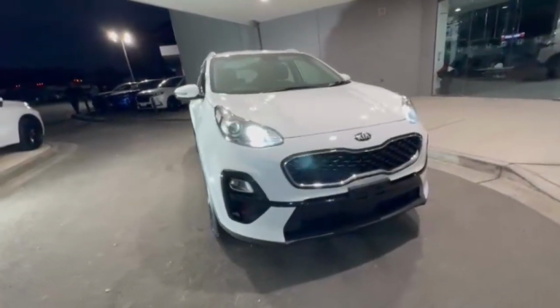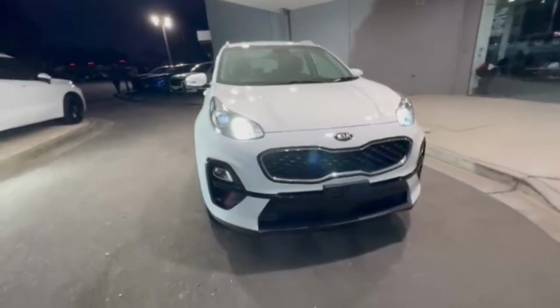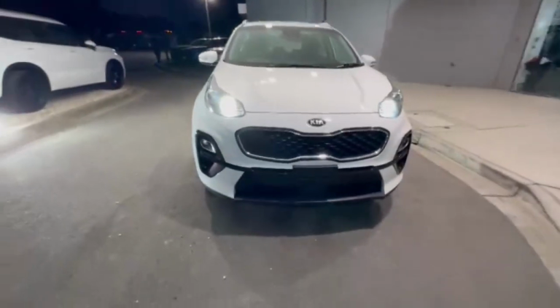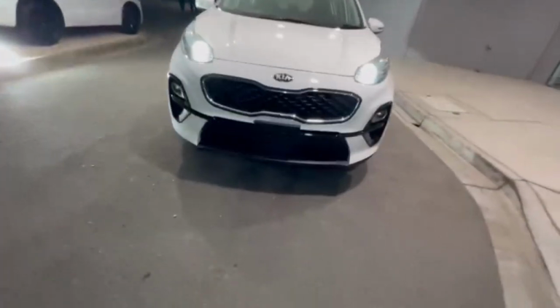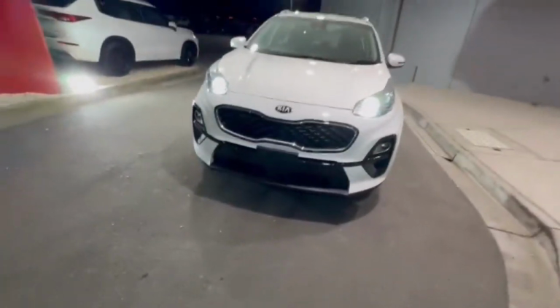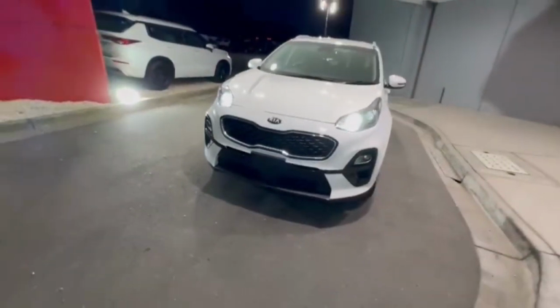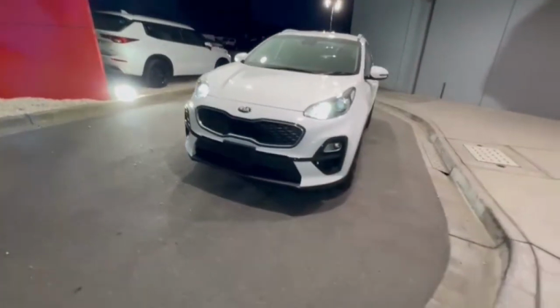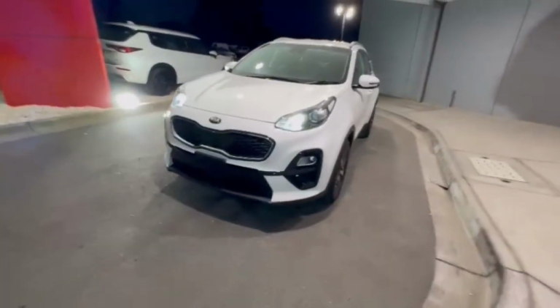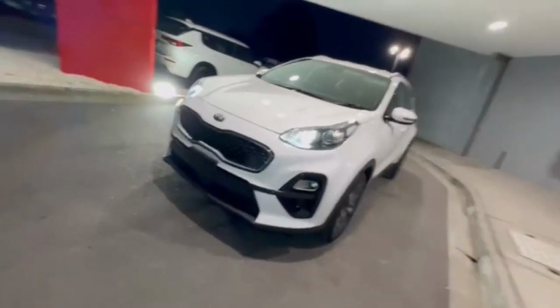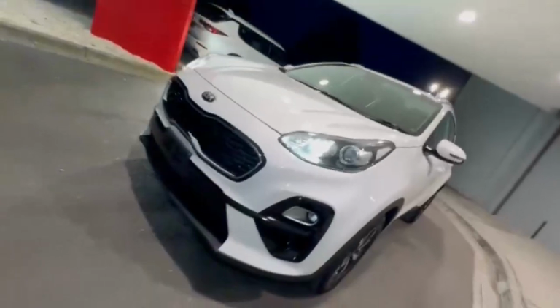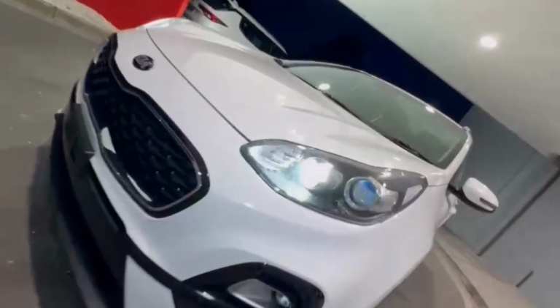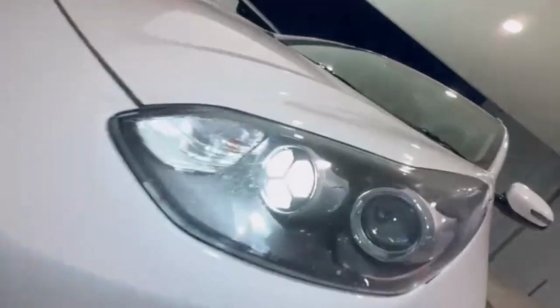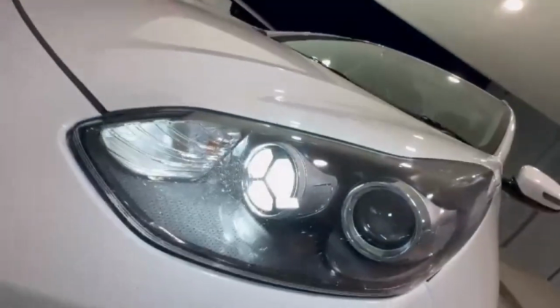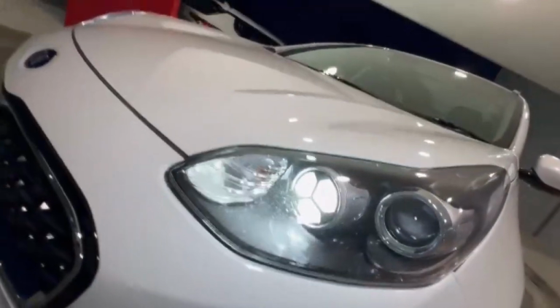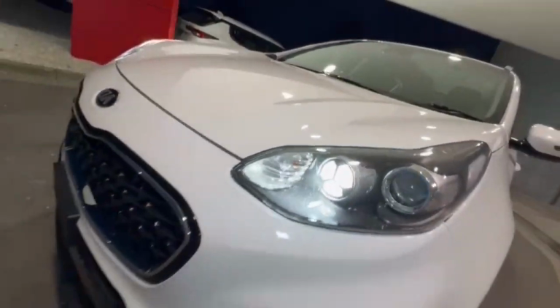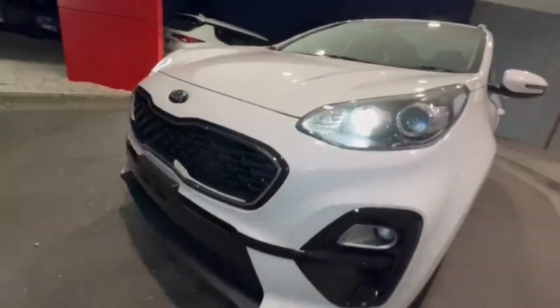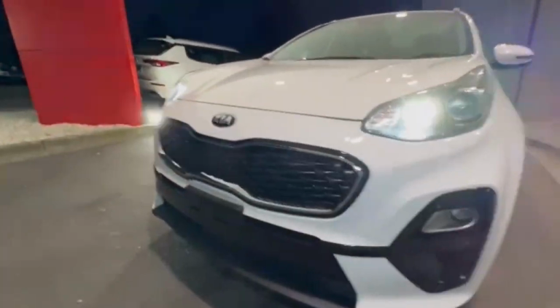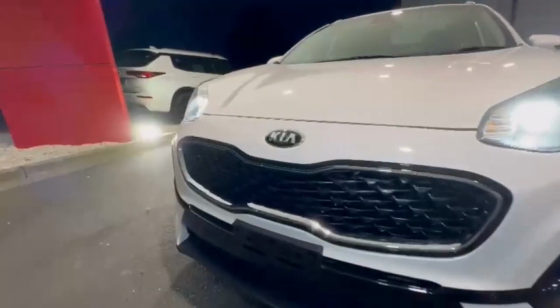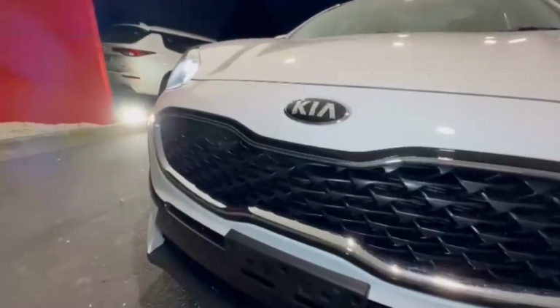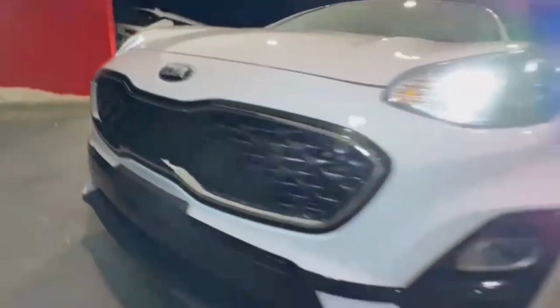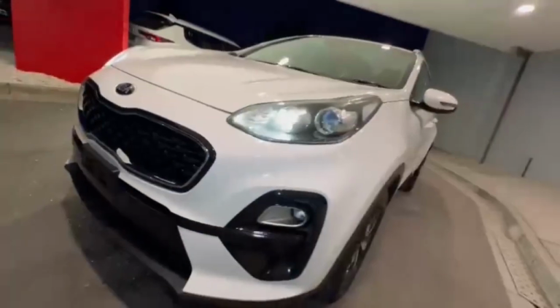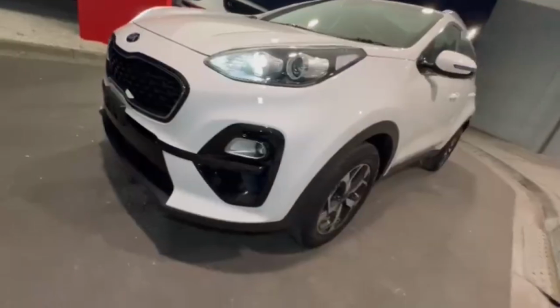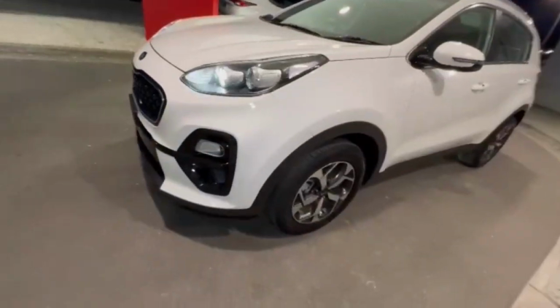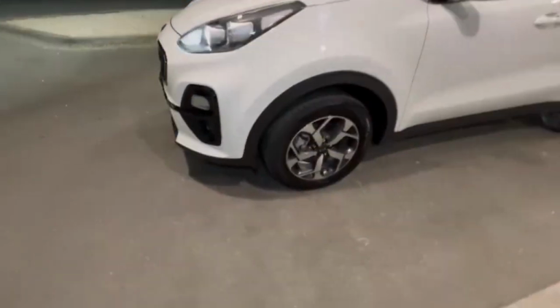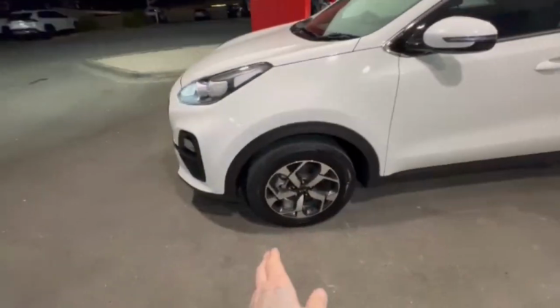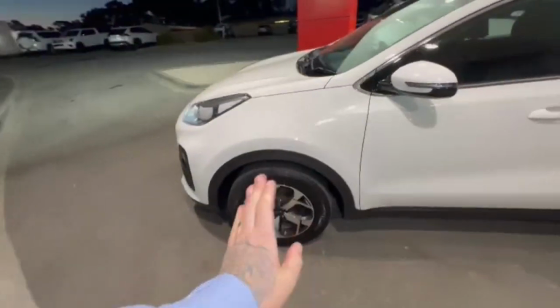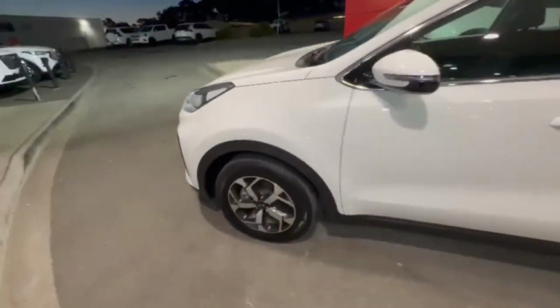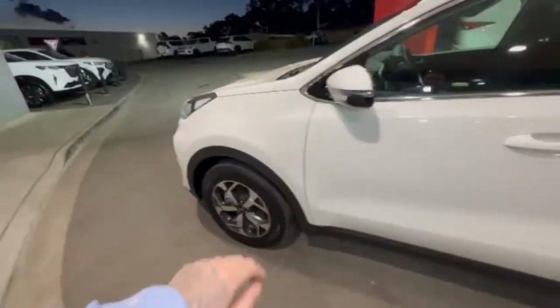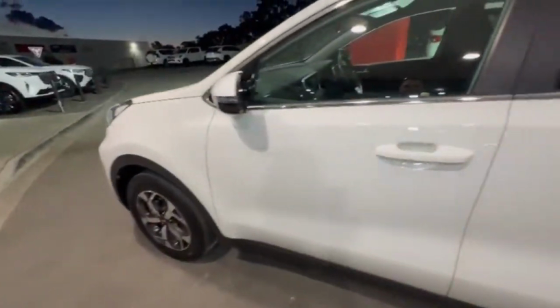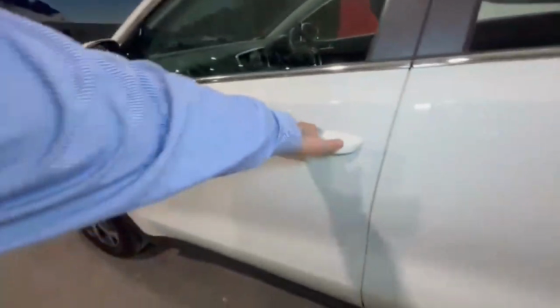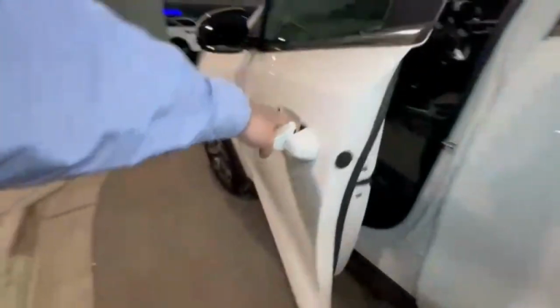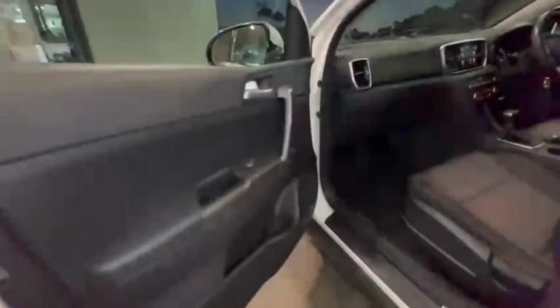G'day guys, thanks for checking out our just-arrived 2020 Kia Sportage. At the front you do have your perfect style headlights and daytime running lights — really nice and tidy on the nose. Coming down the passenger side, you do have the really nice 17-inch alloys, and hopping on in...